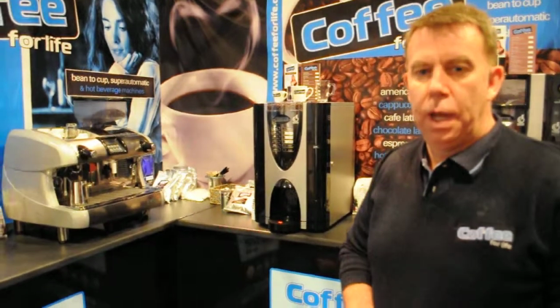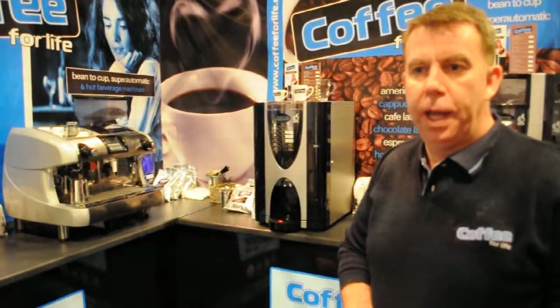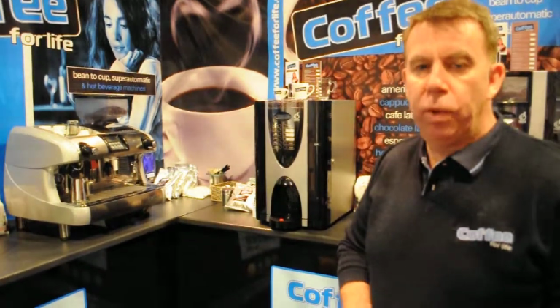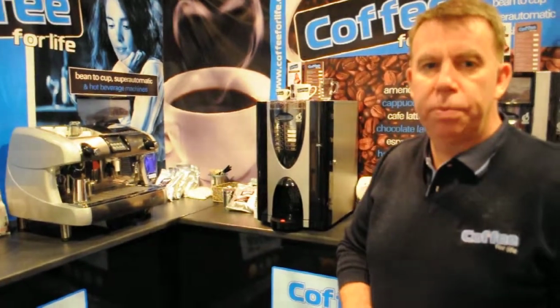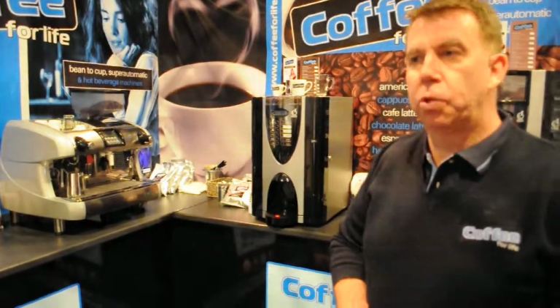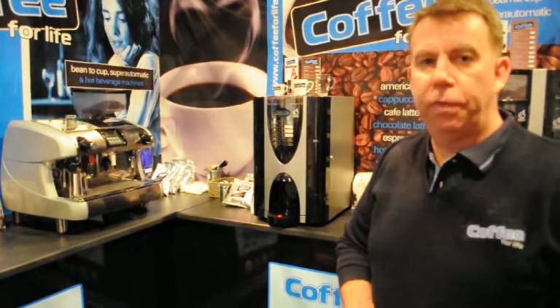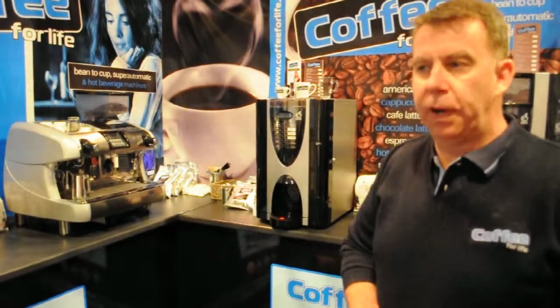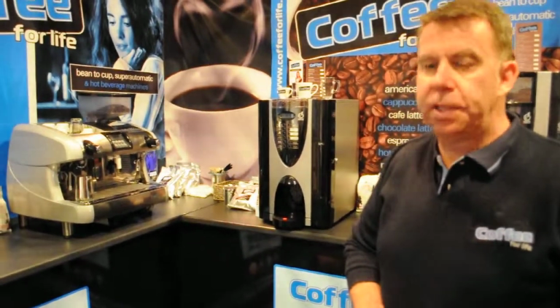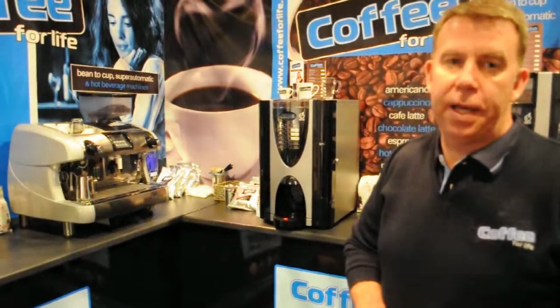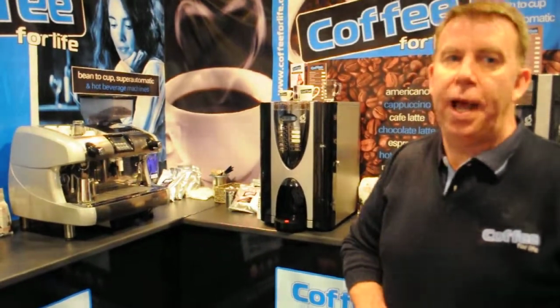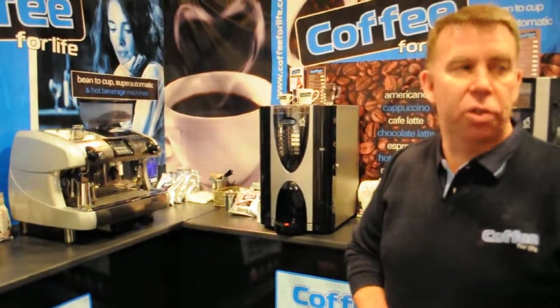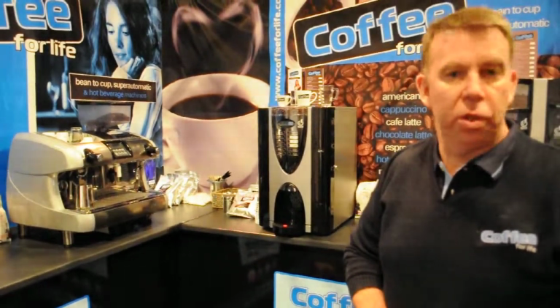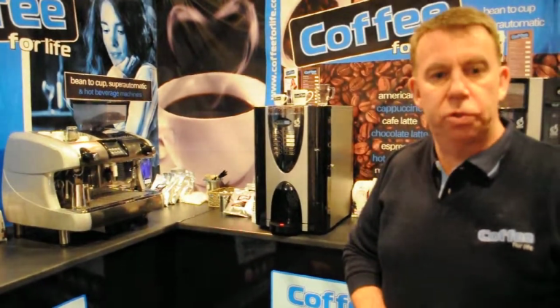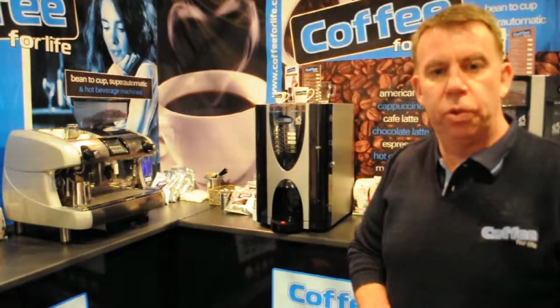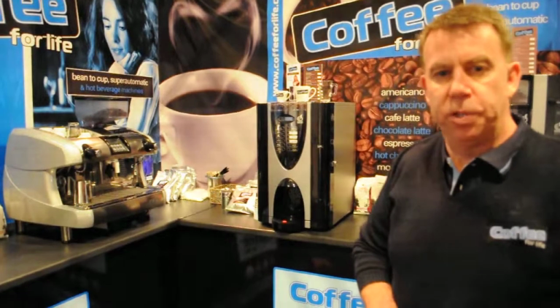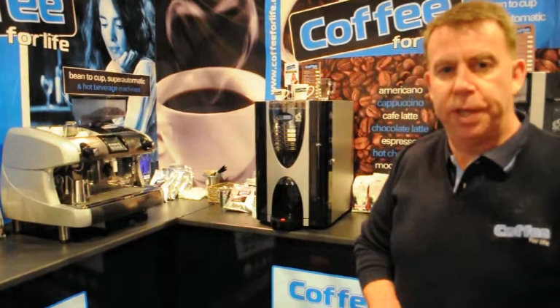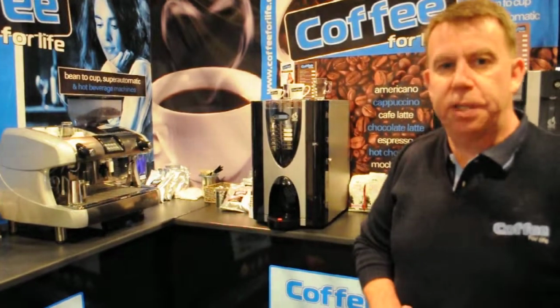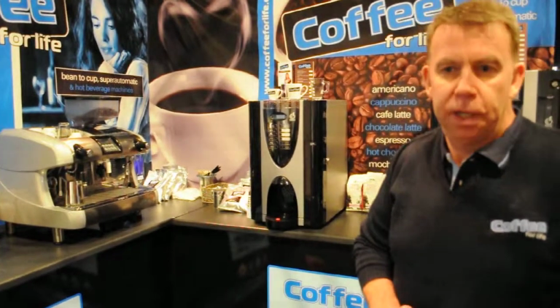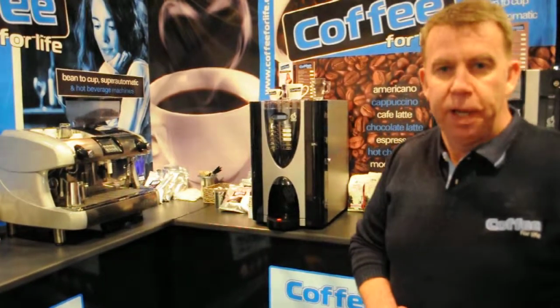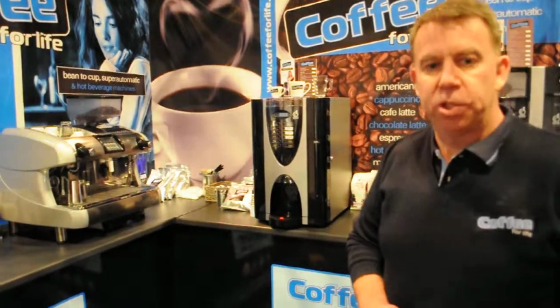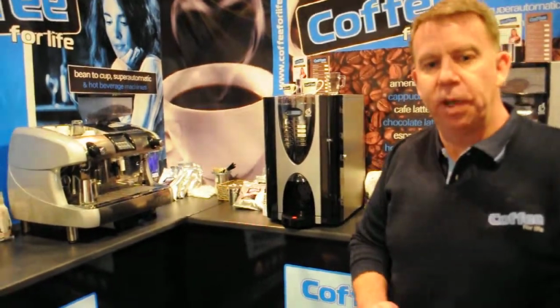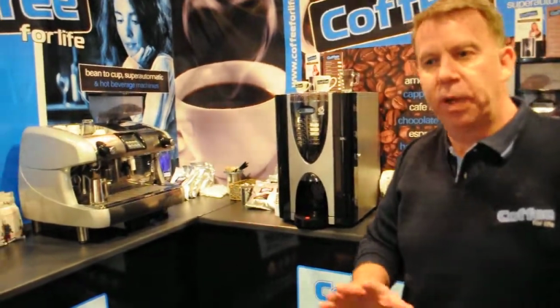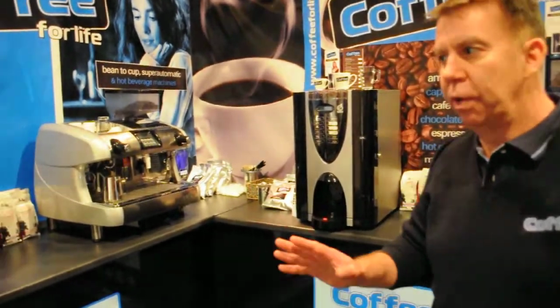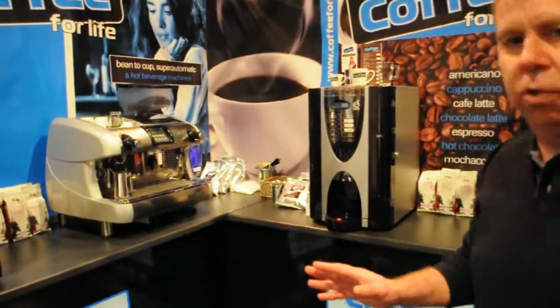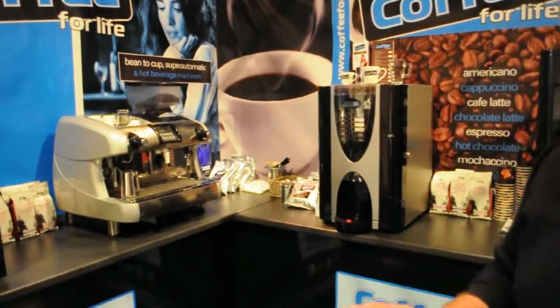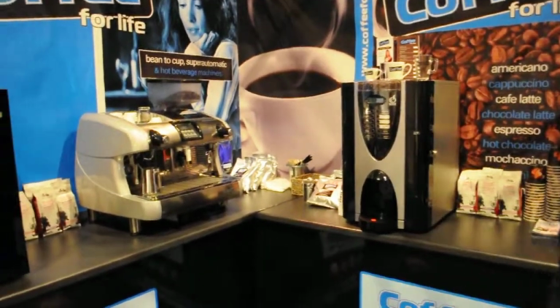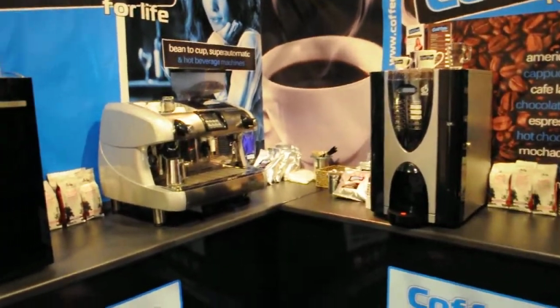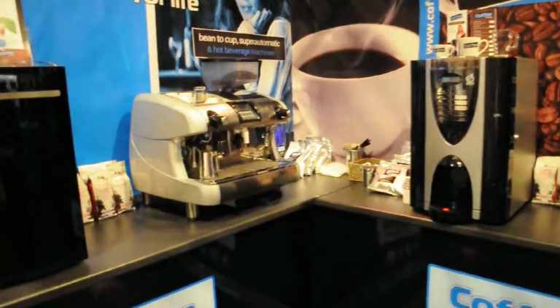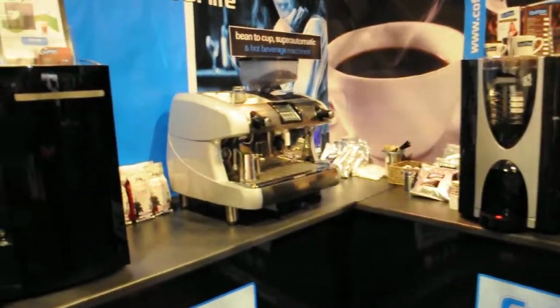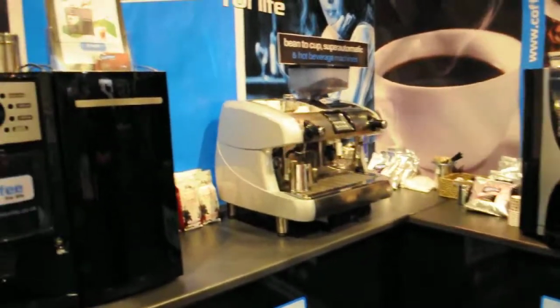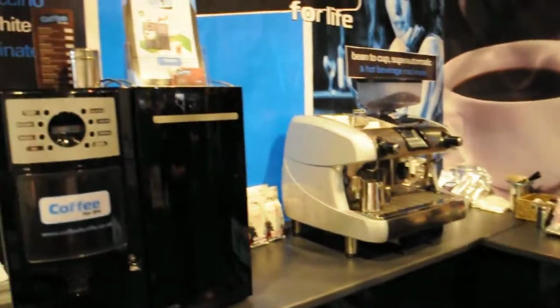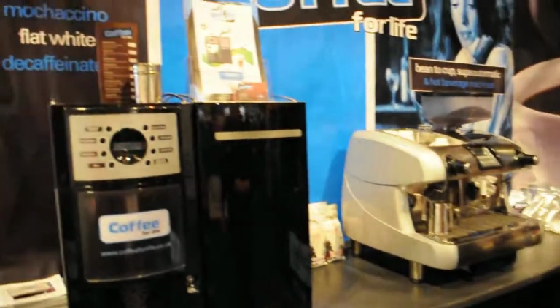Hi, welcome to Coffee for Life stand at Scott Hut 2013. I'll just give you a quick overview of our stand and the machines we have on site.